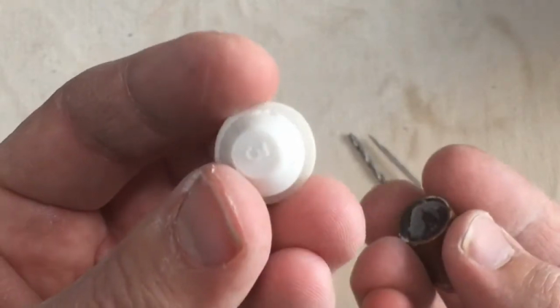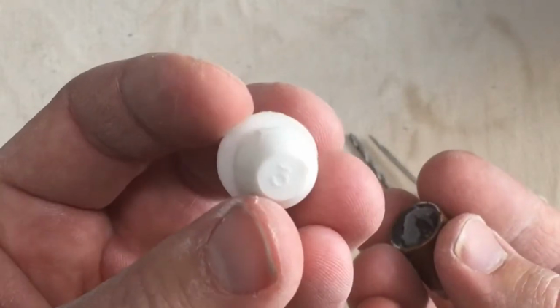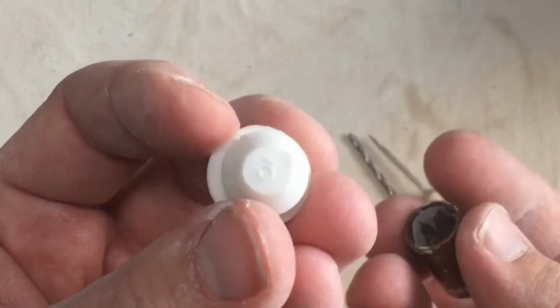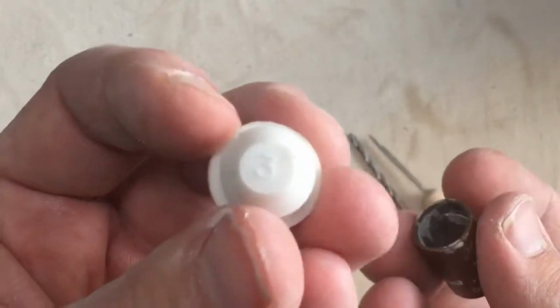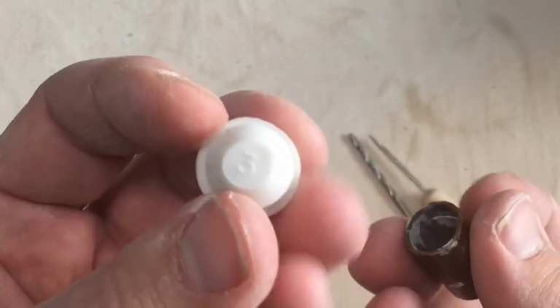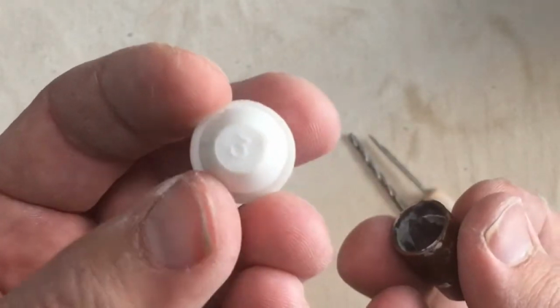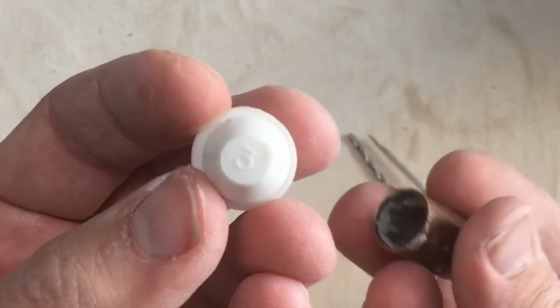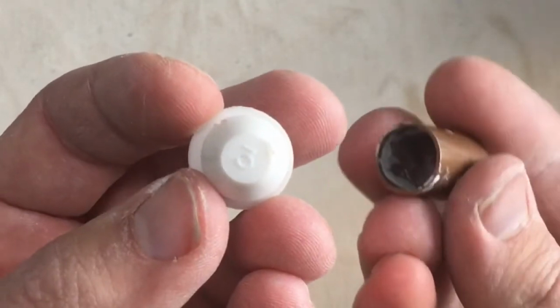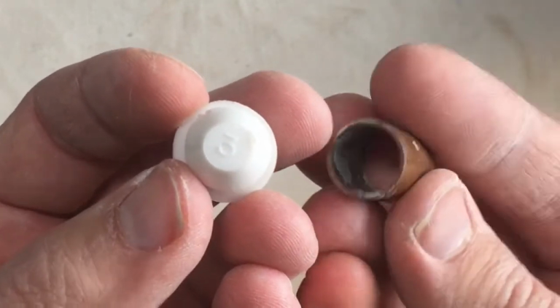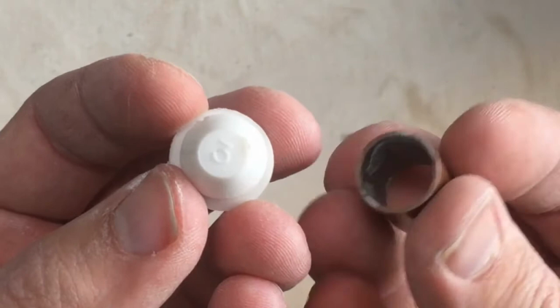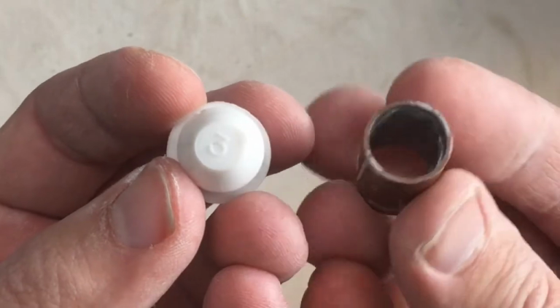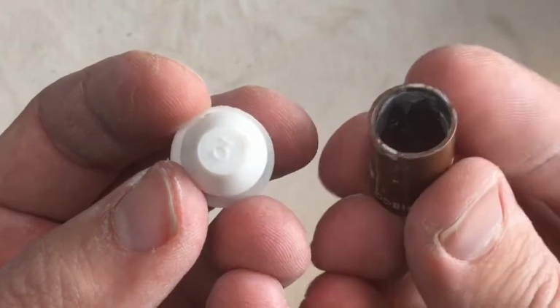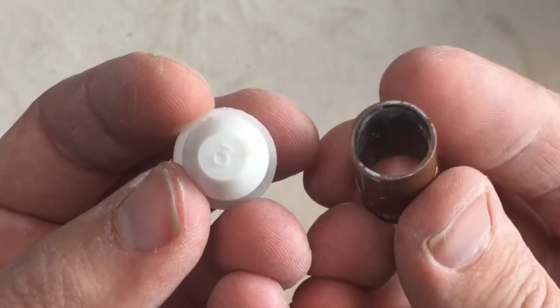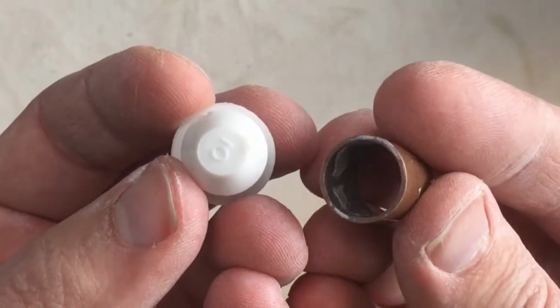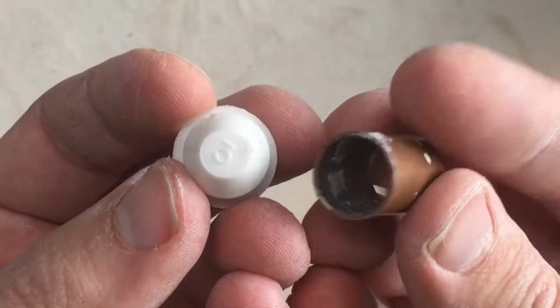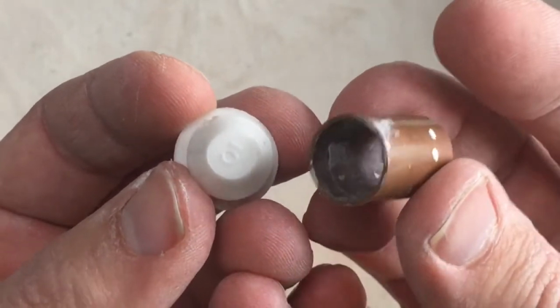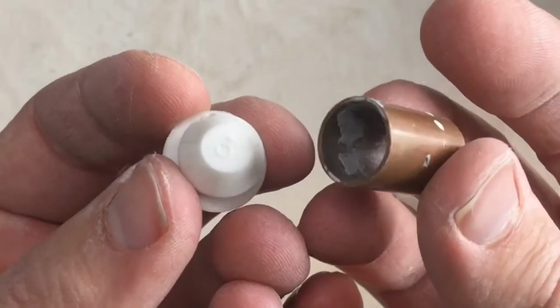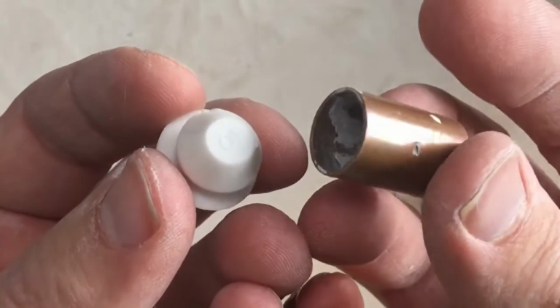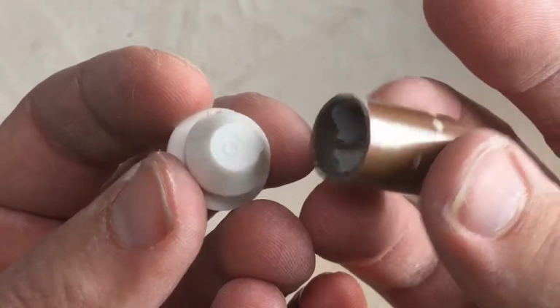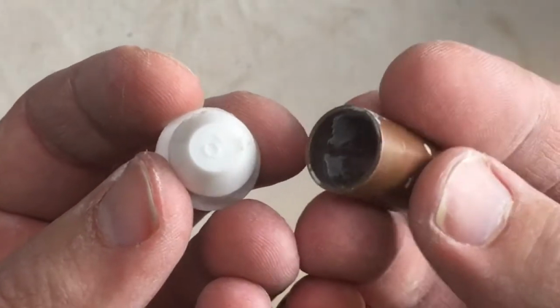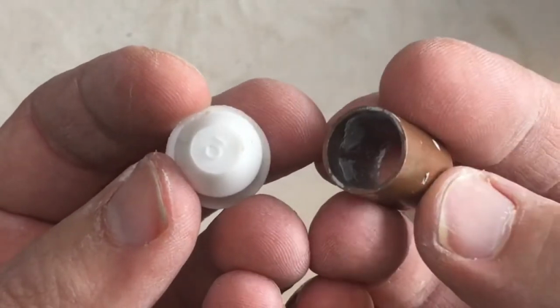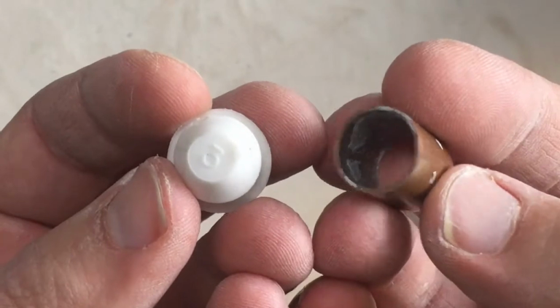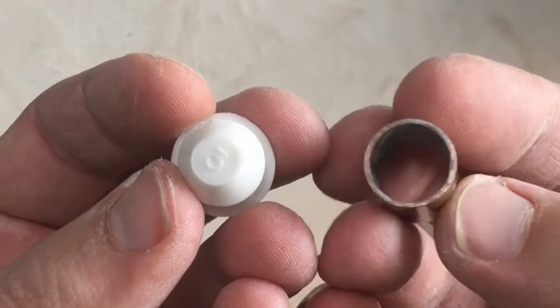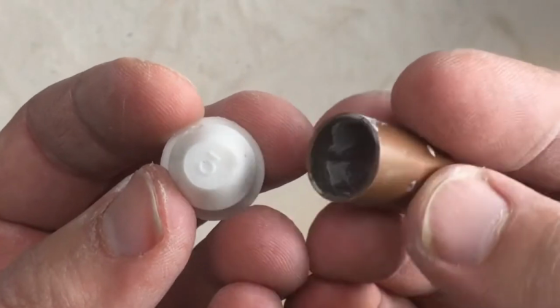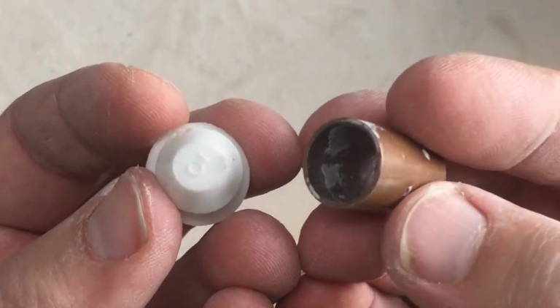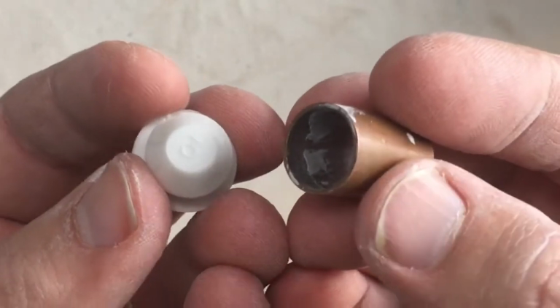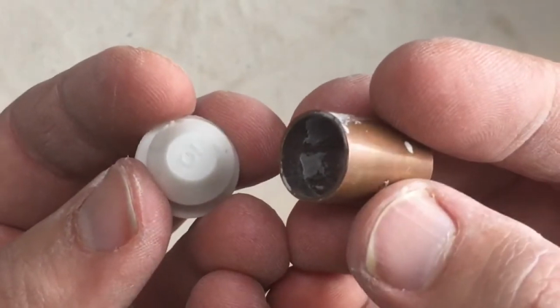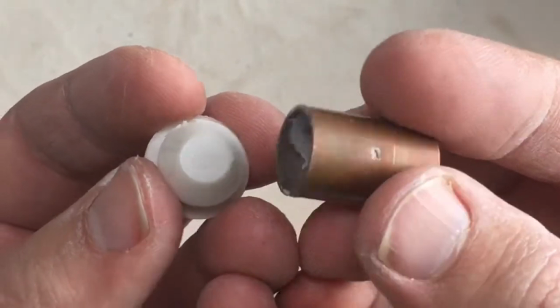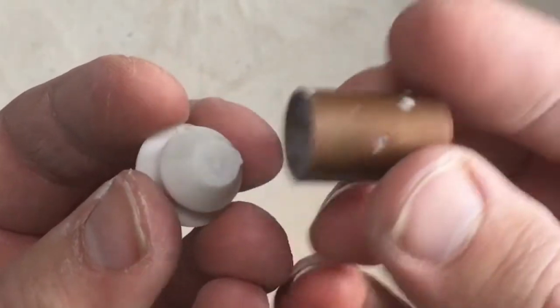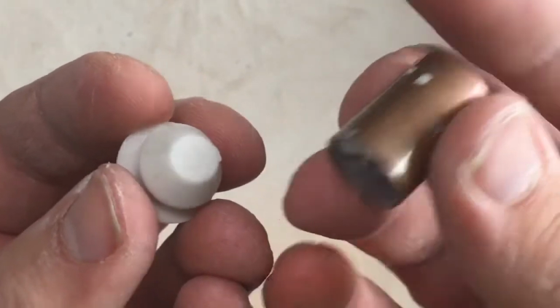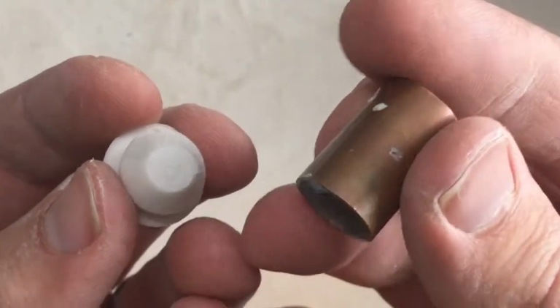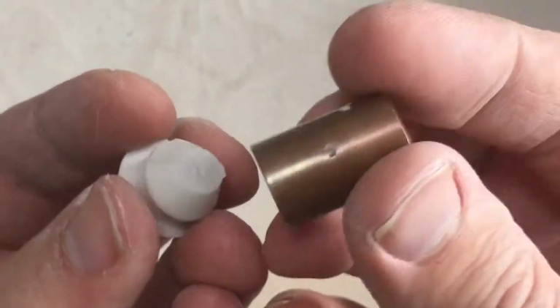You can special order those online or get them from your local pottery supplier. This is a number three stopper and it fits well with a 3/8 inch coupler that you can find at your local hardware store — probably not at a big chain, but at your local store.